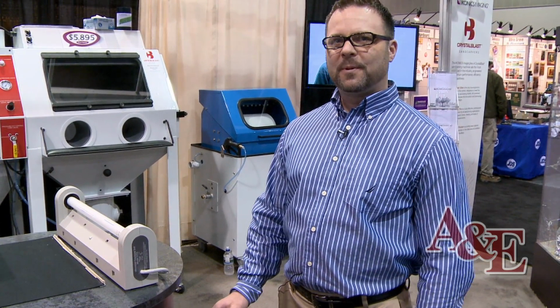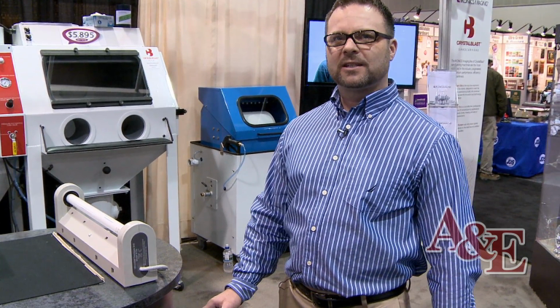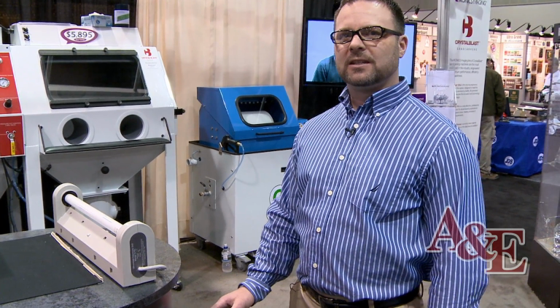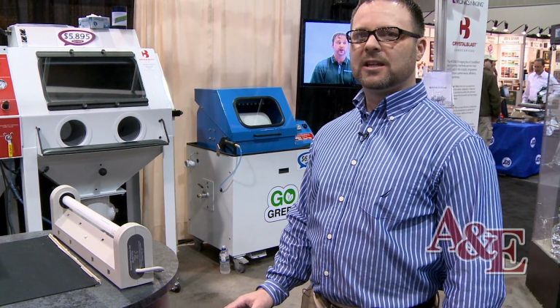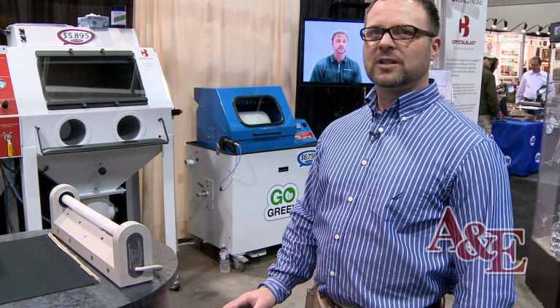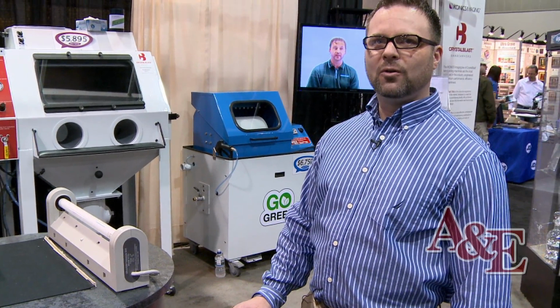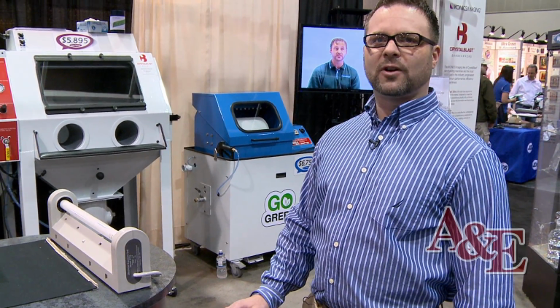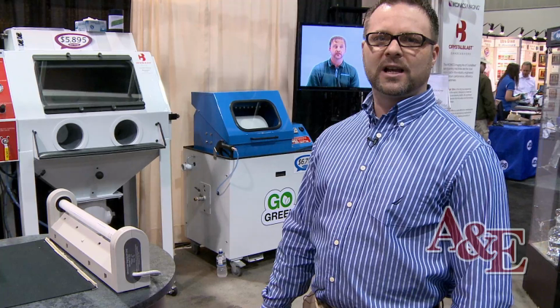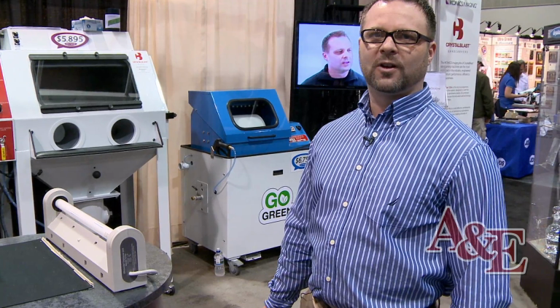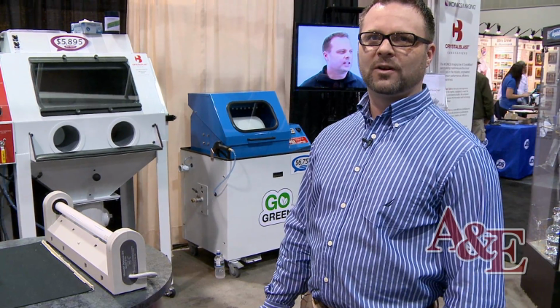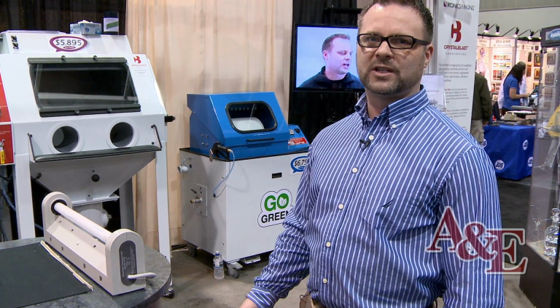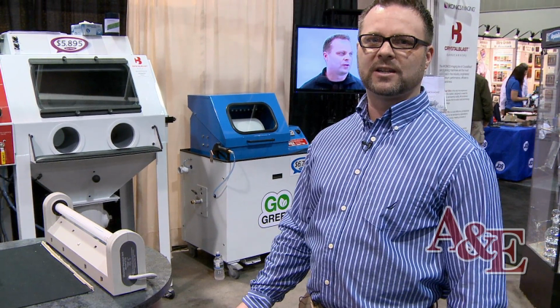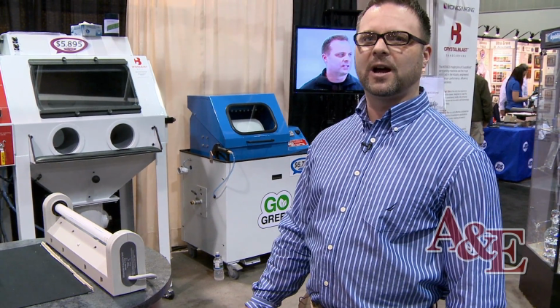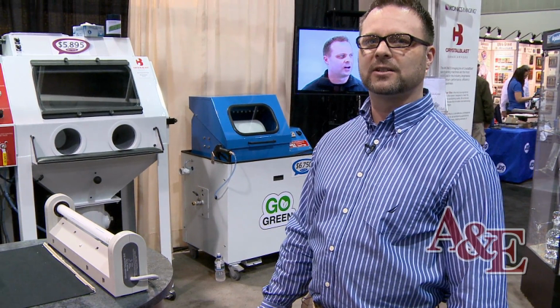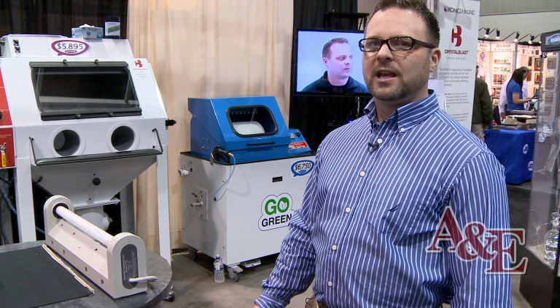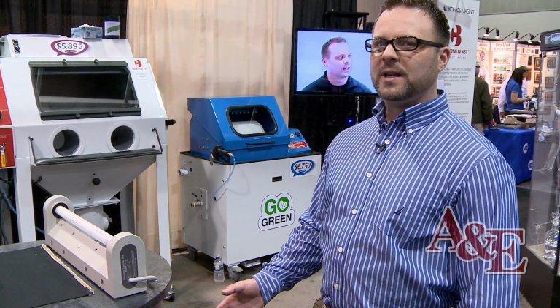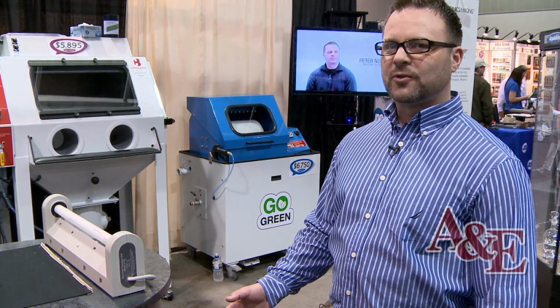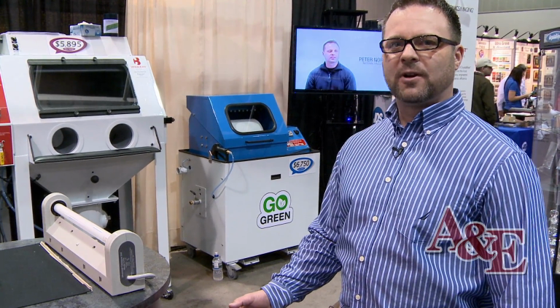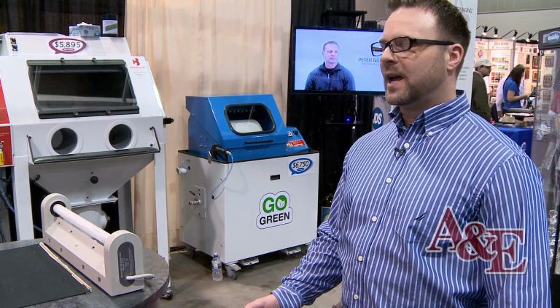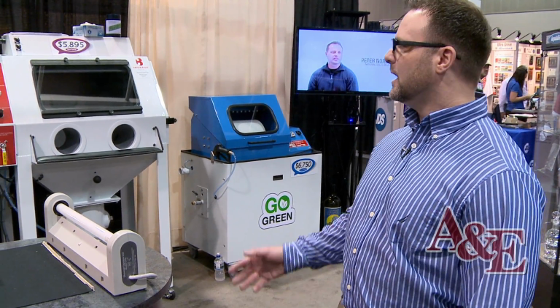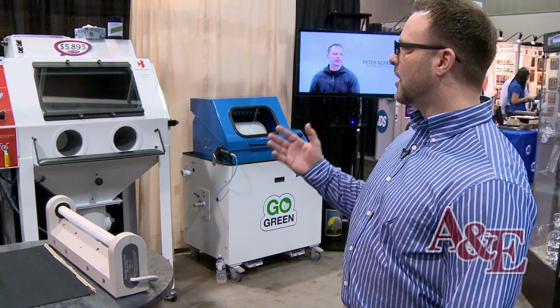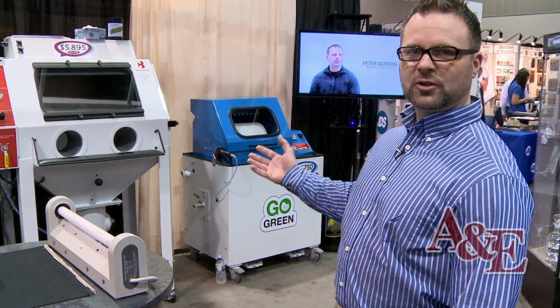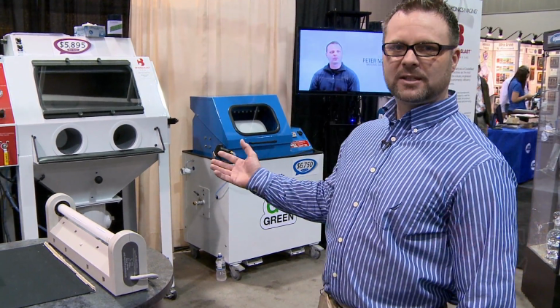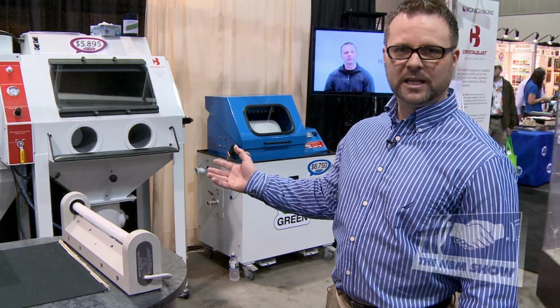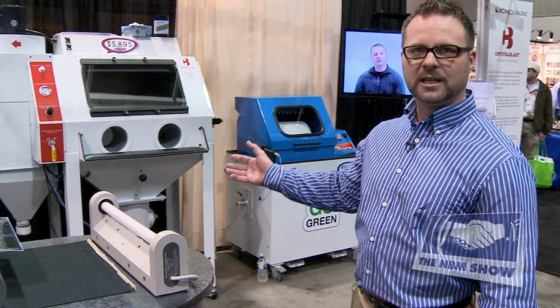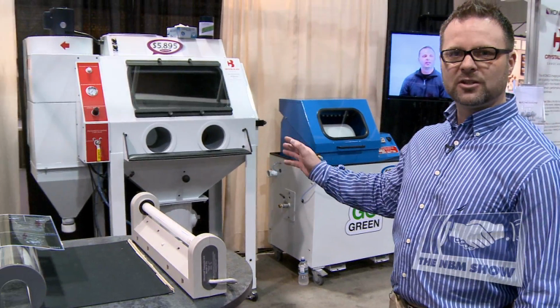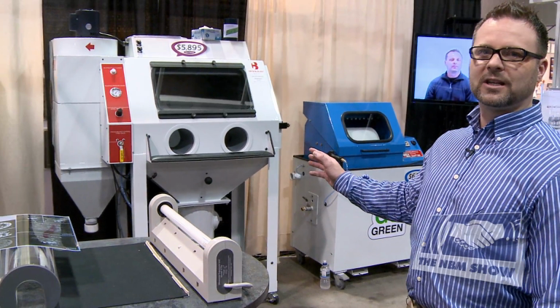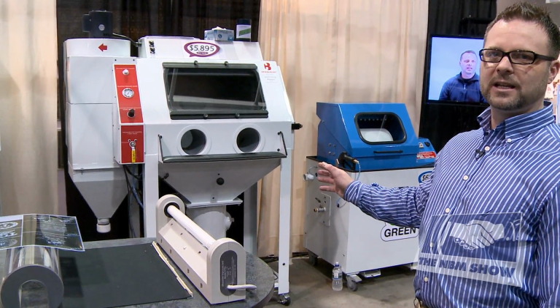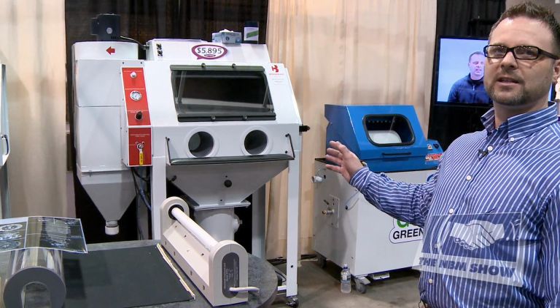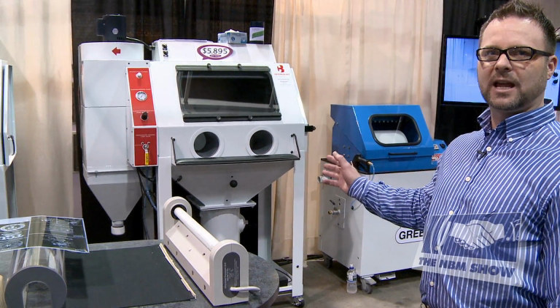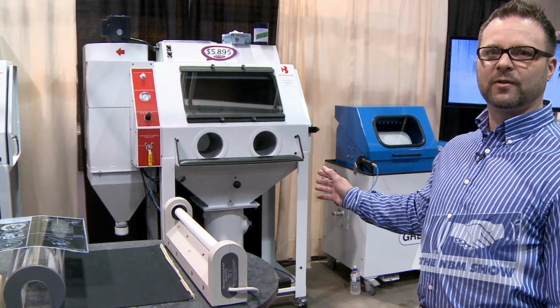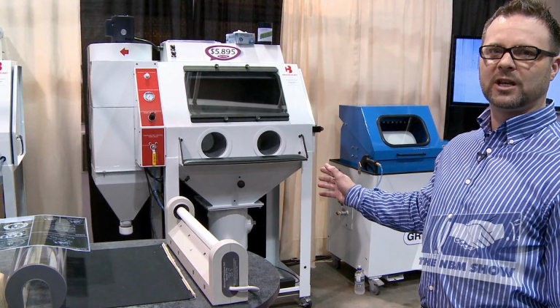RapidMask is the industry's only dry process film for sandblasting products. We'll be demonstrating RapidMask in our Crystal Blast Elite, the industry's cleanest sand carving machine.